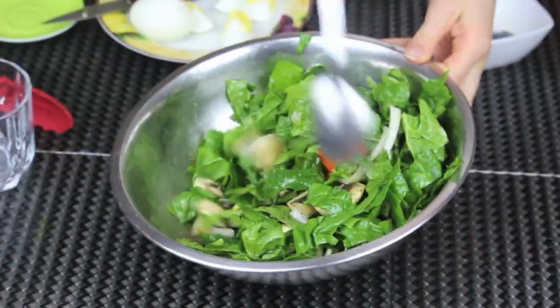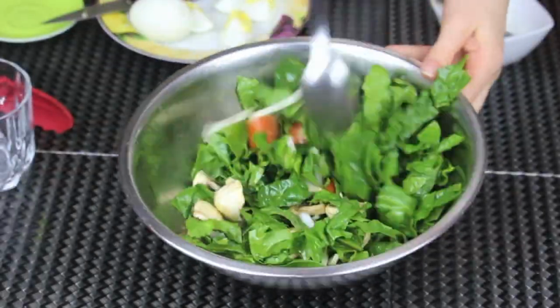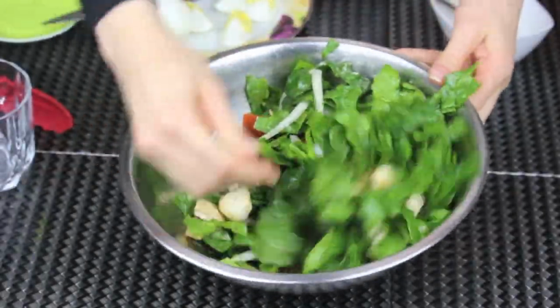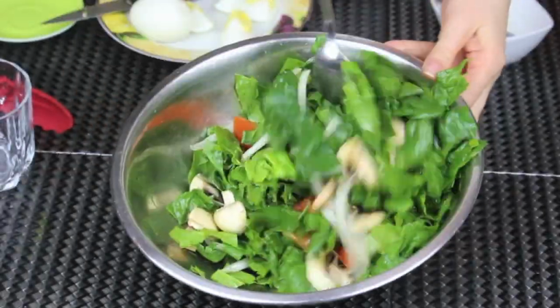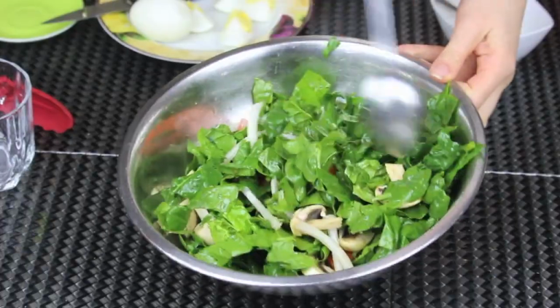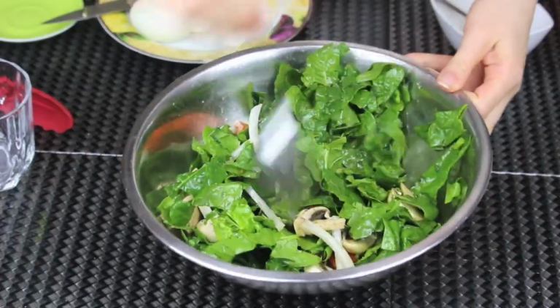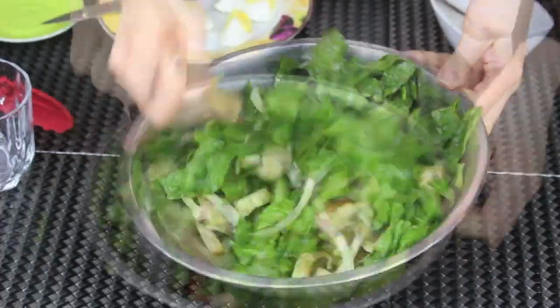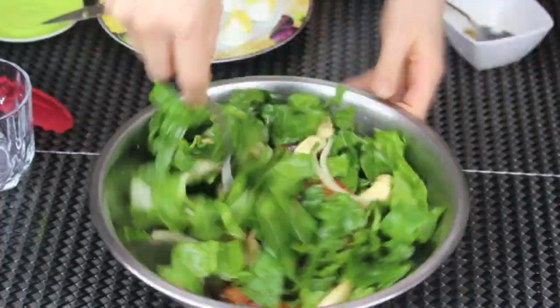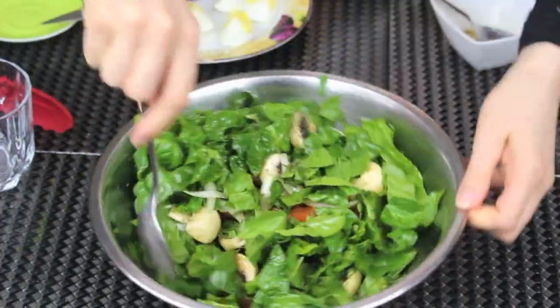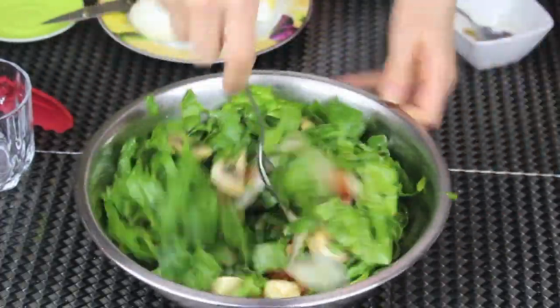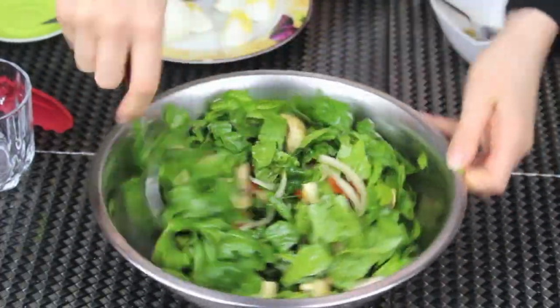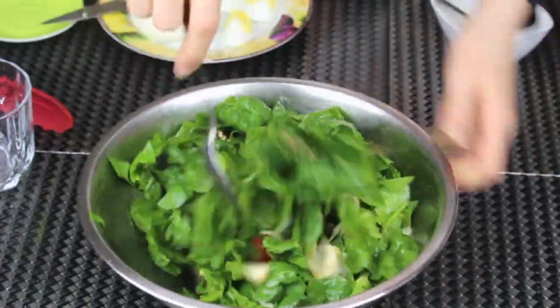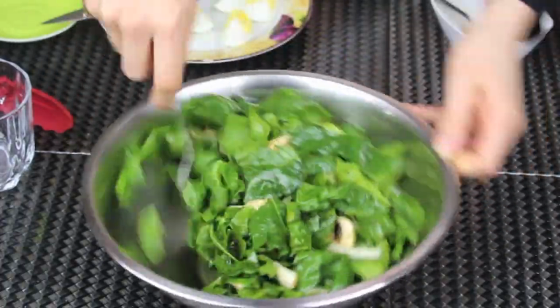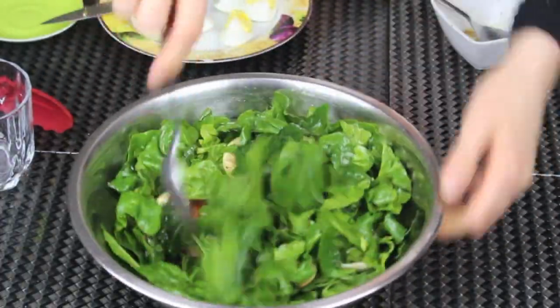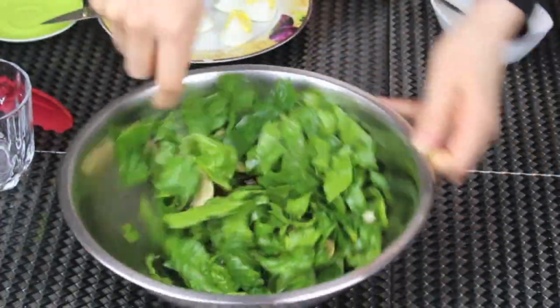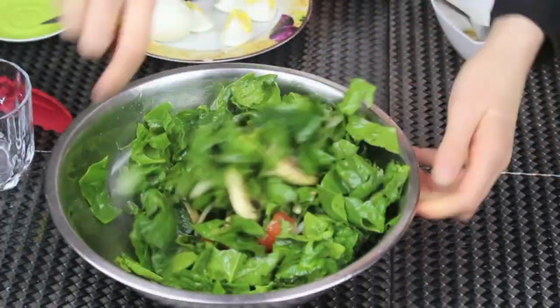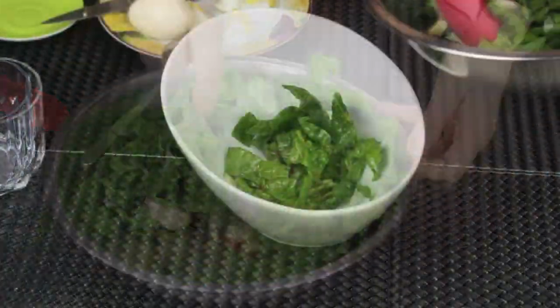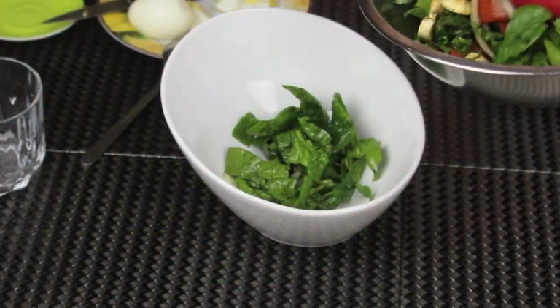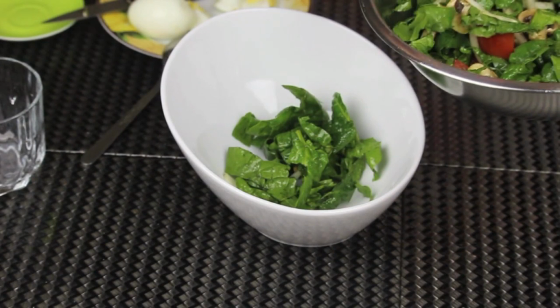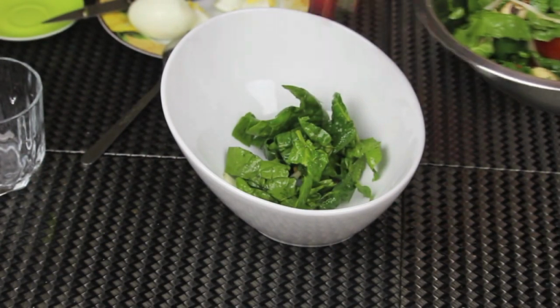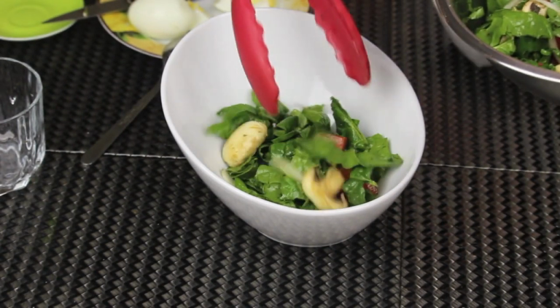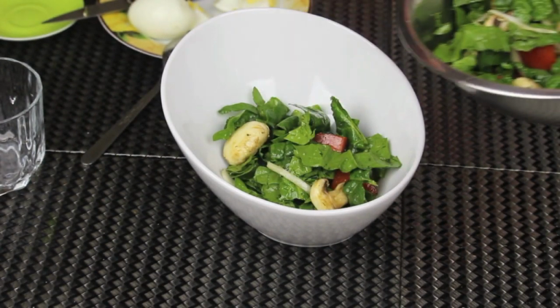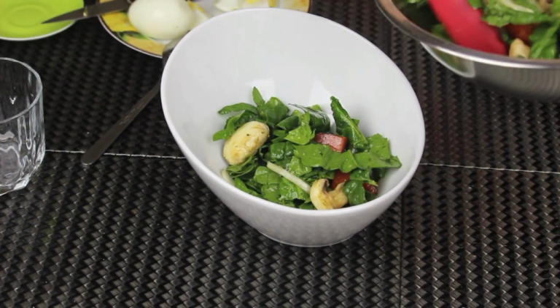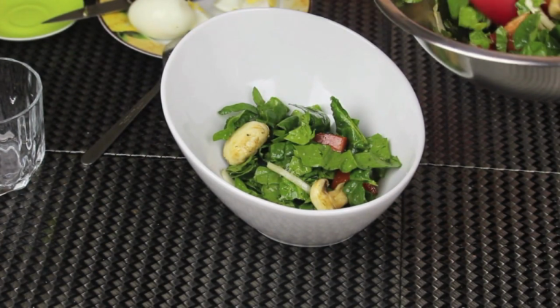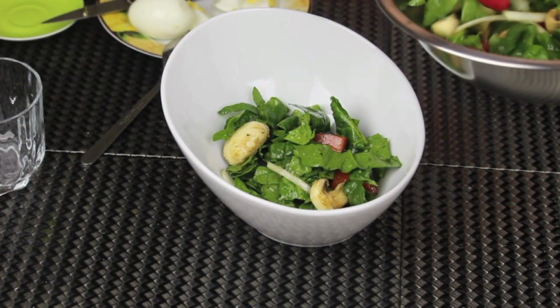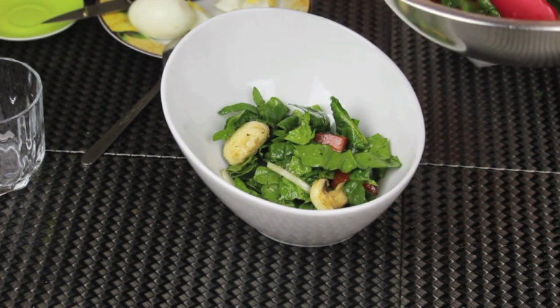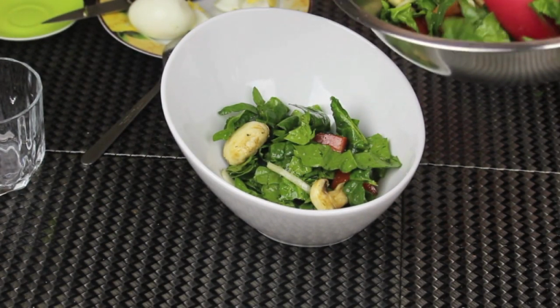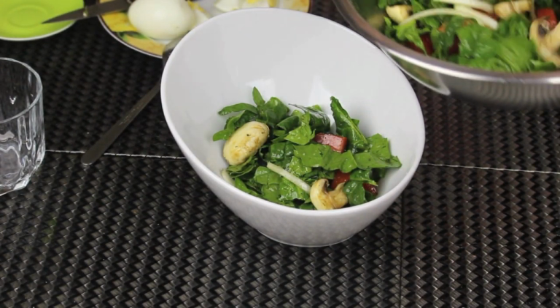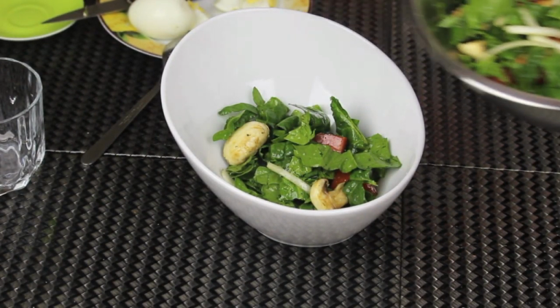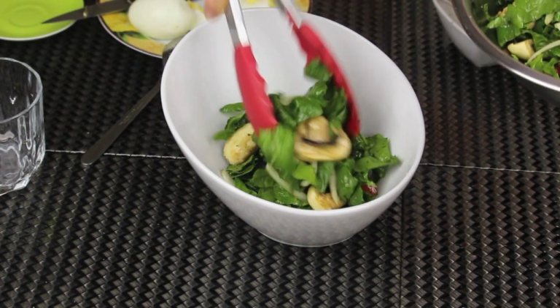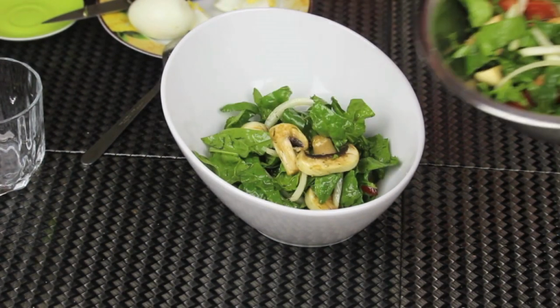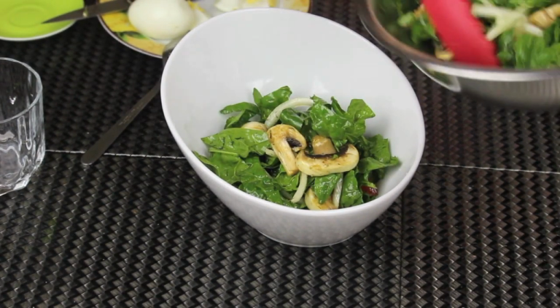This salad is very delicious and it works great as a side dish, or you can eat it at dinner as a light dinner on its own. It's packed with vitamins and proteins, especially since I'm gonna add some hard-boiled eggs at the end.